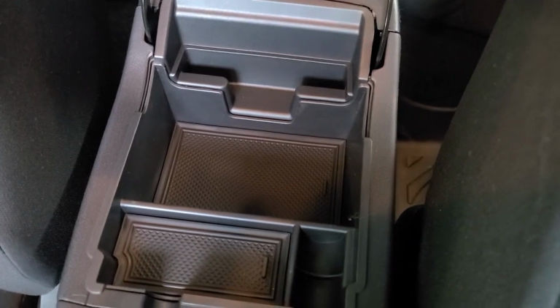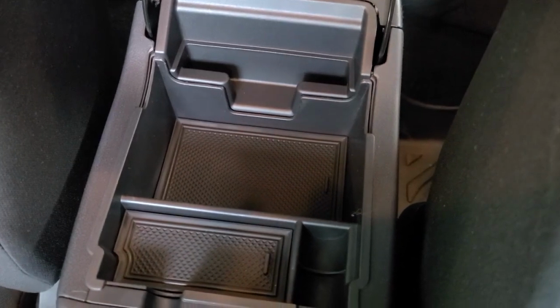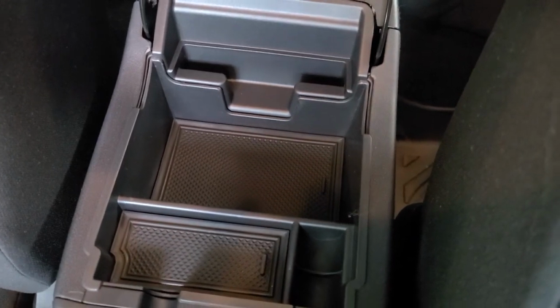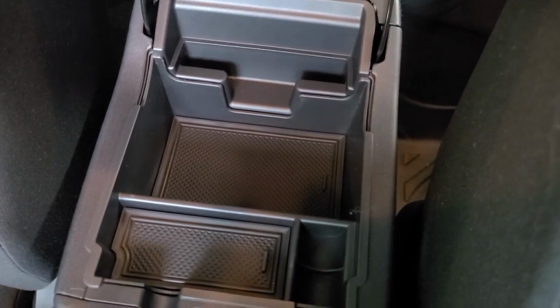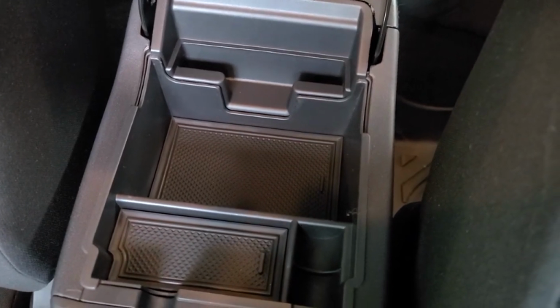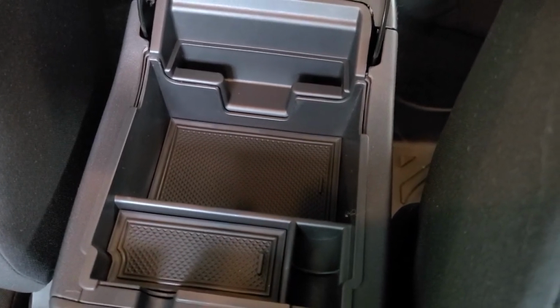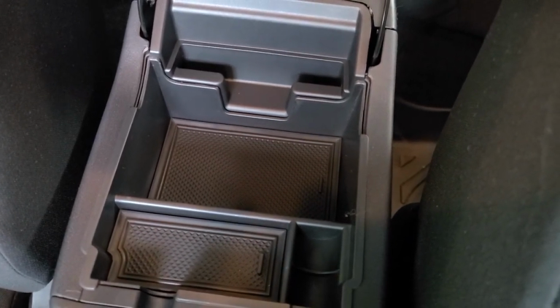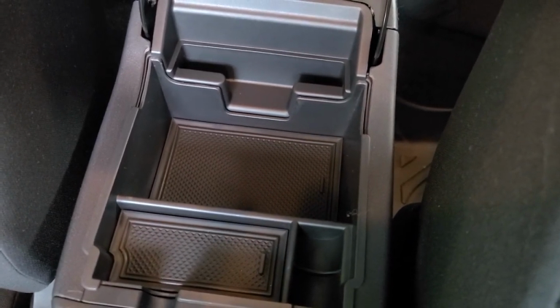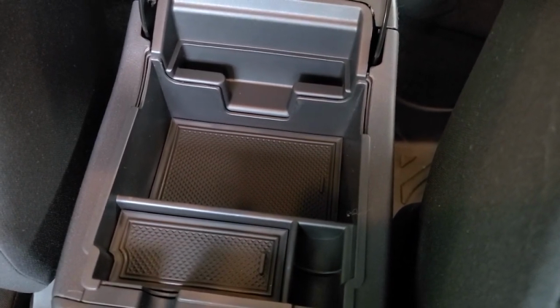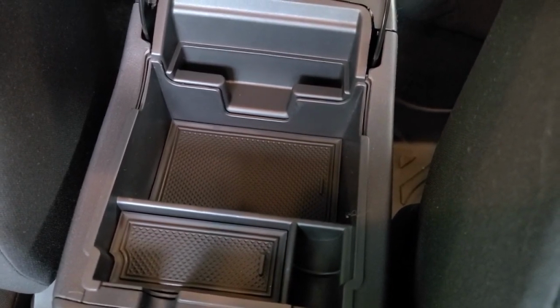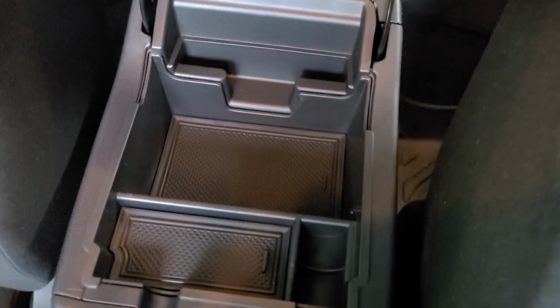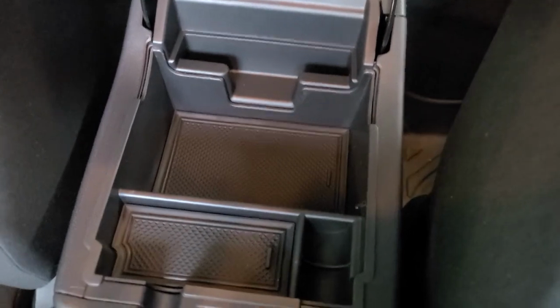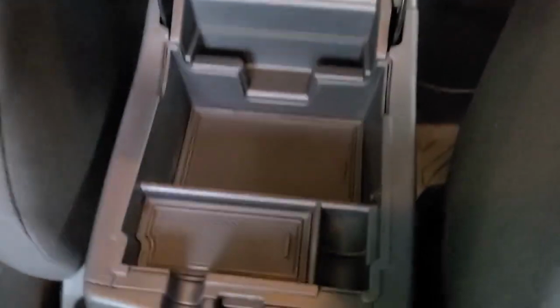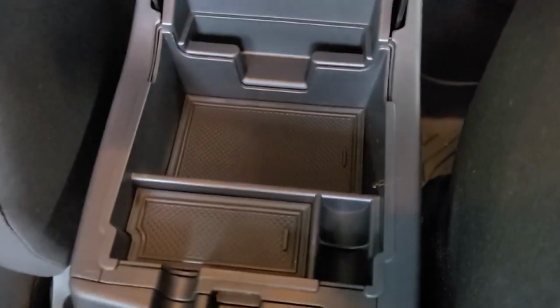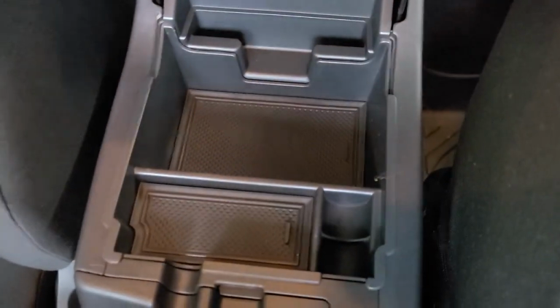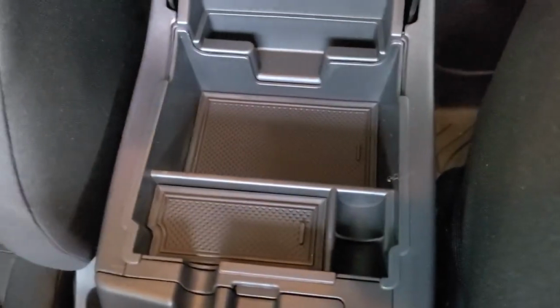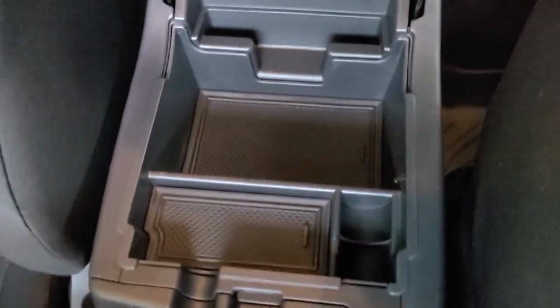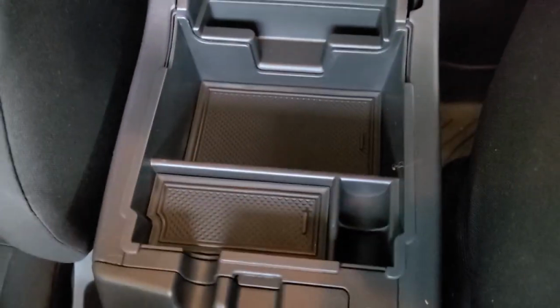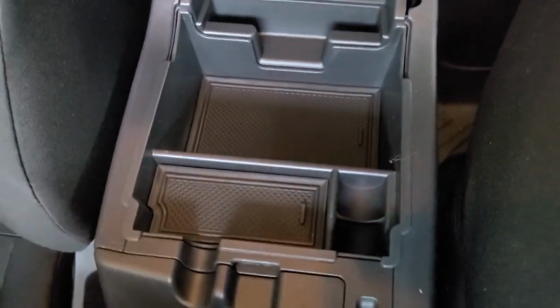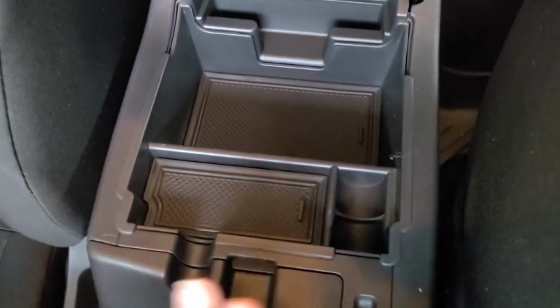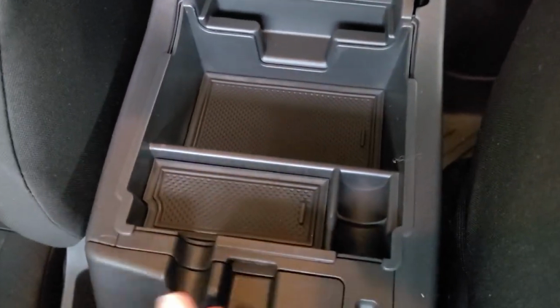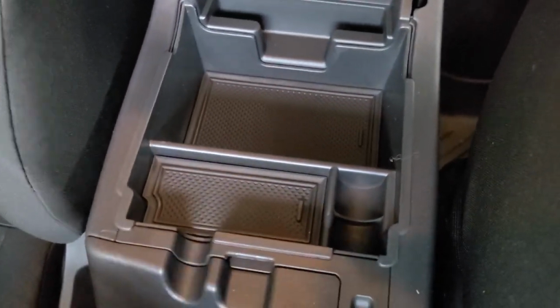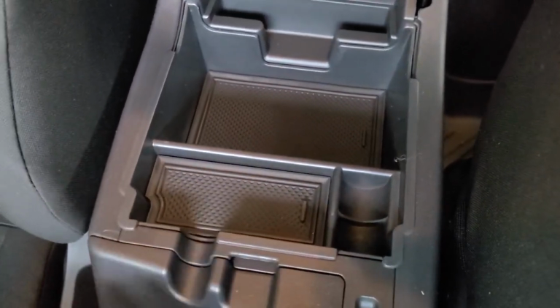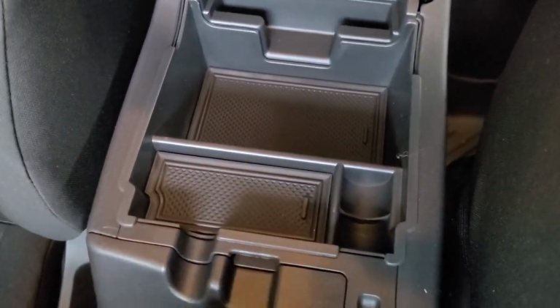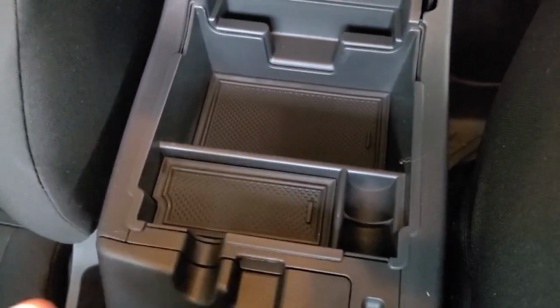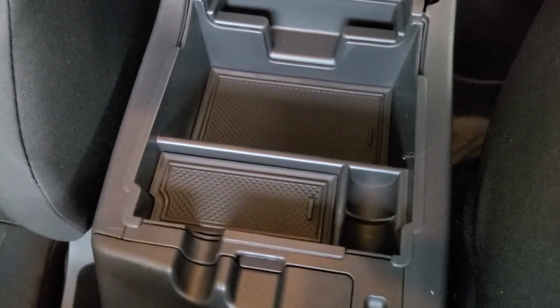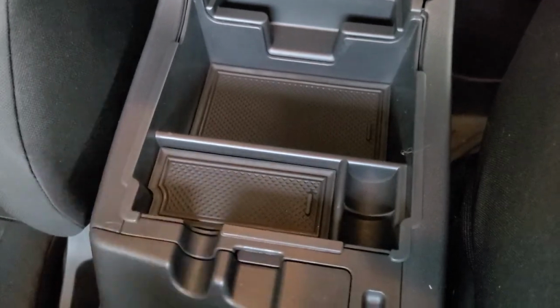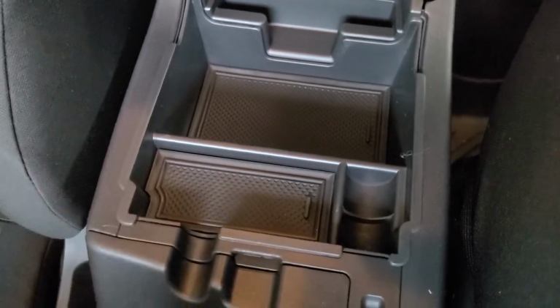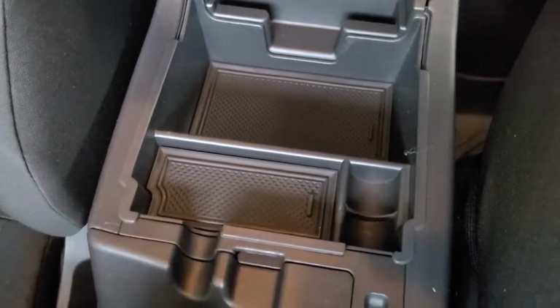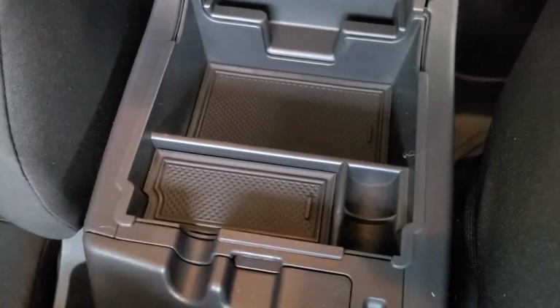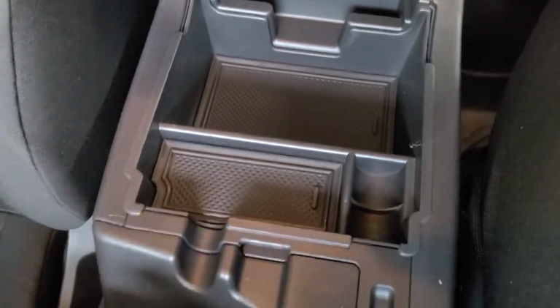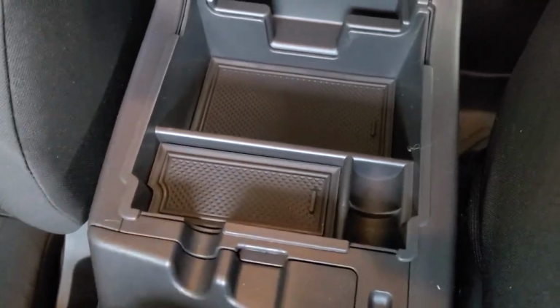This is the UOVO Center Console Organizer. It looks like it fits in perfectly — if you were to just come and look at this, you would just assume that this was part of the actual console.